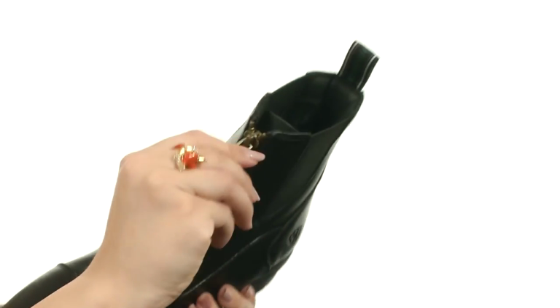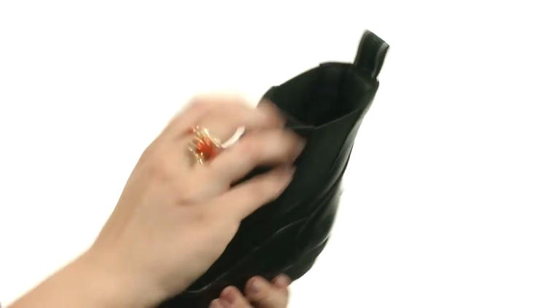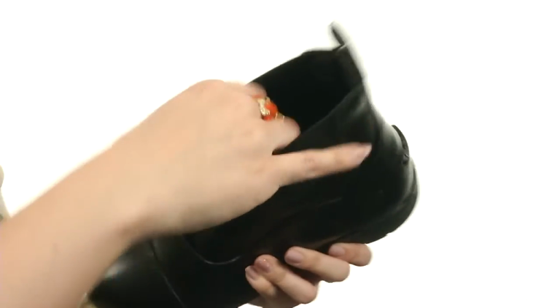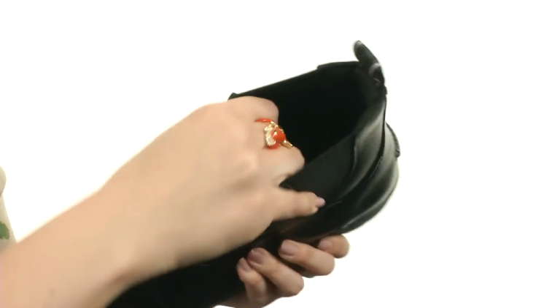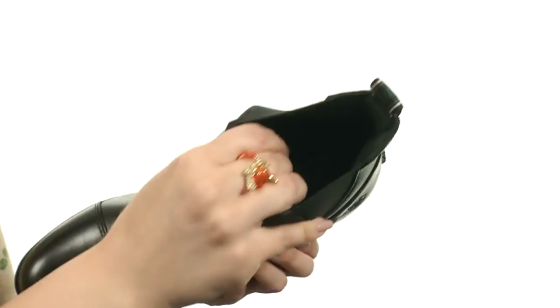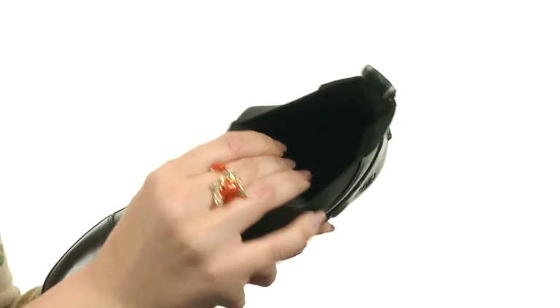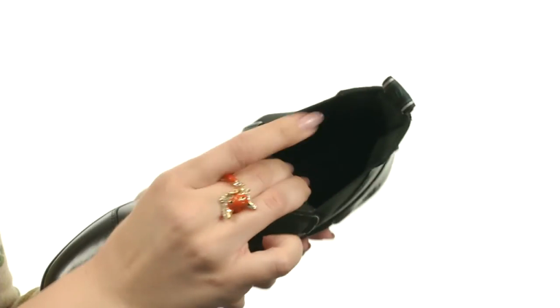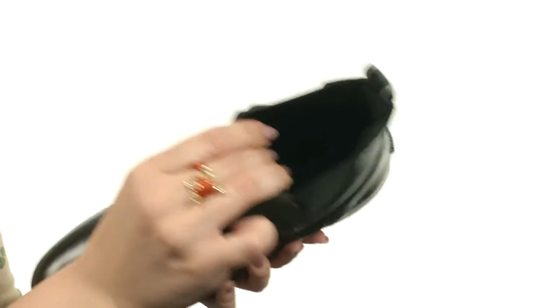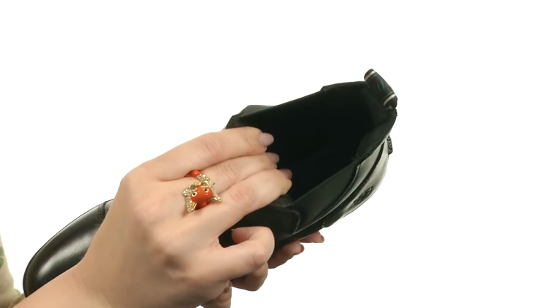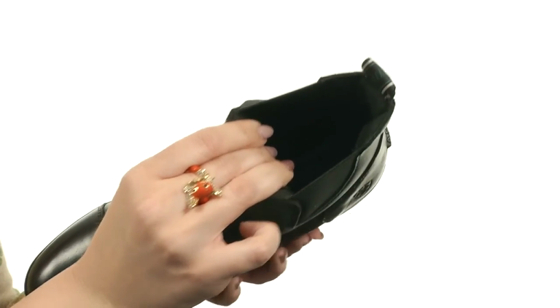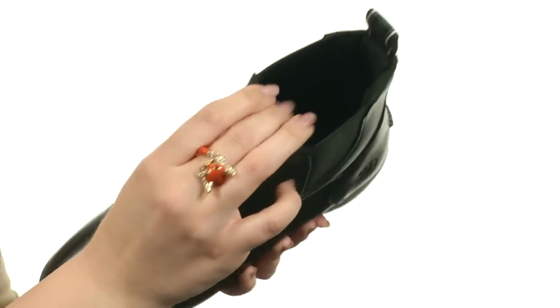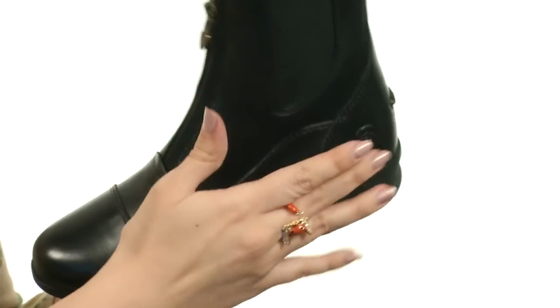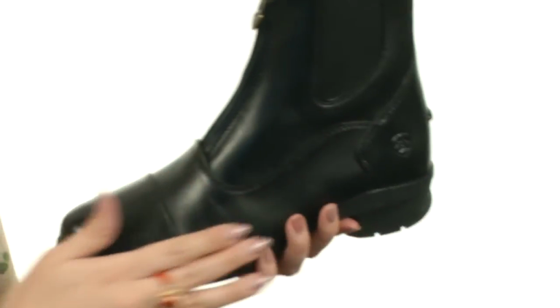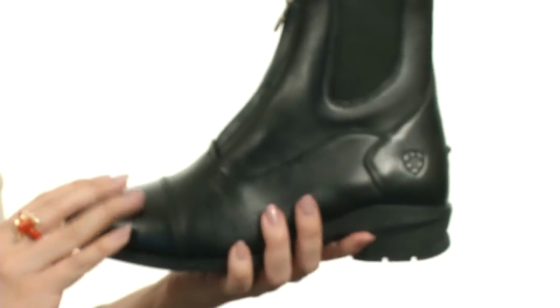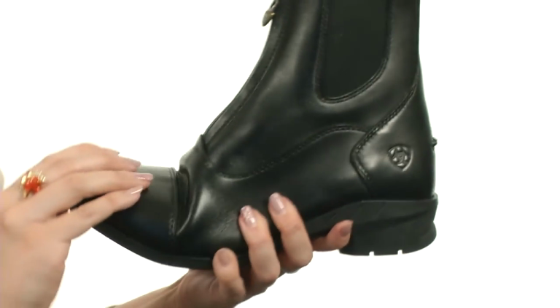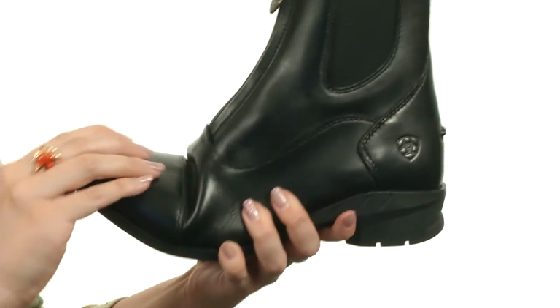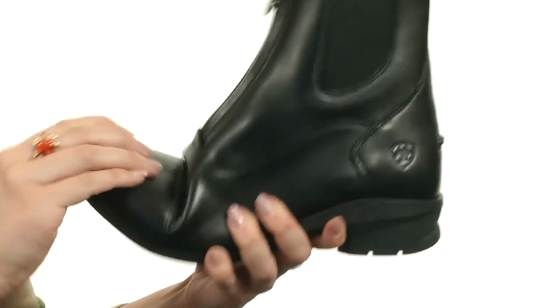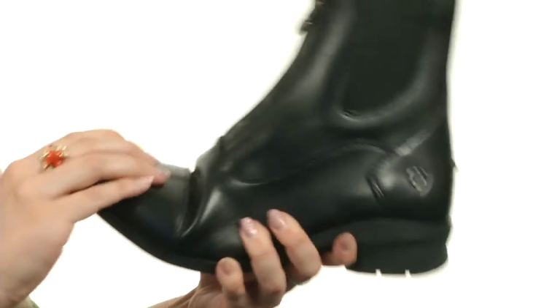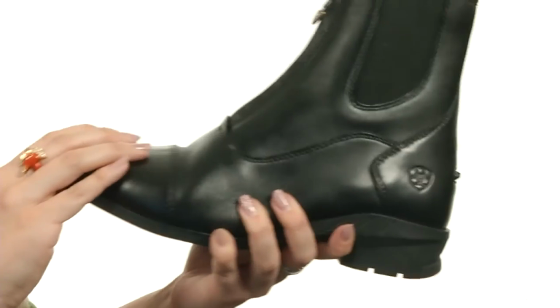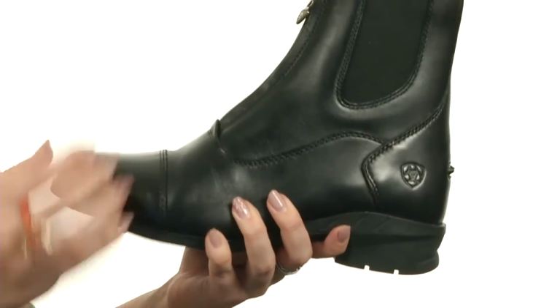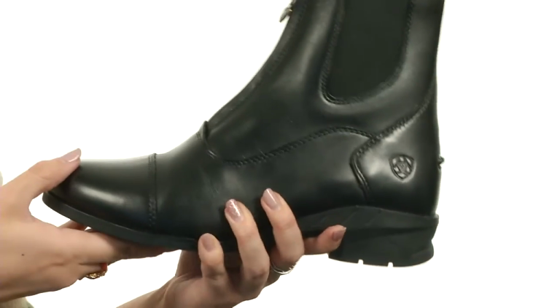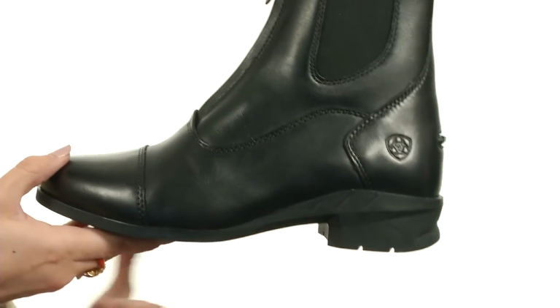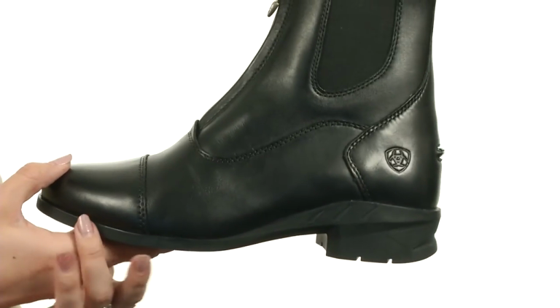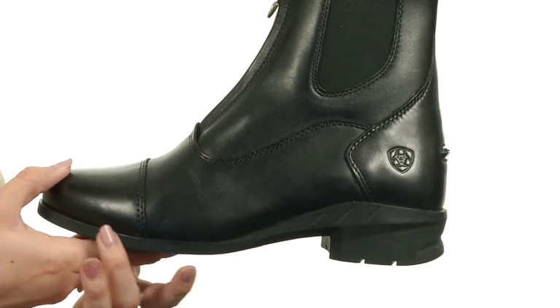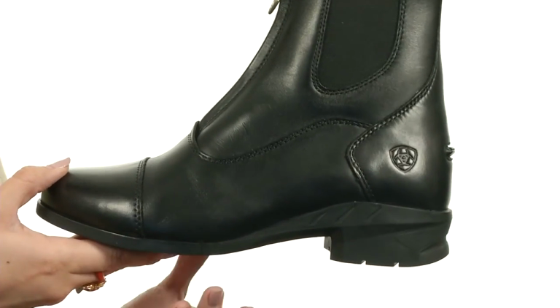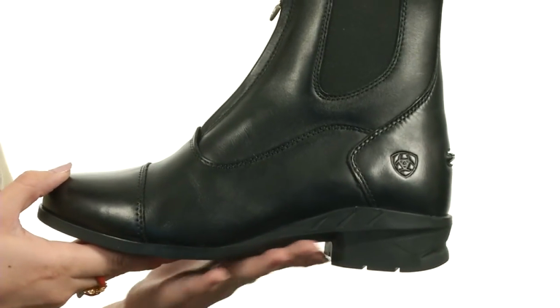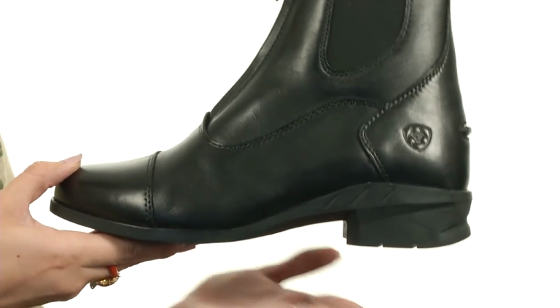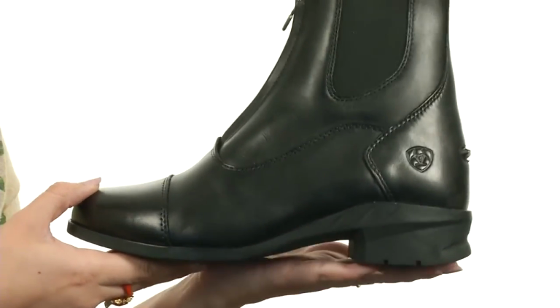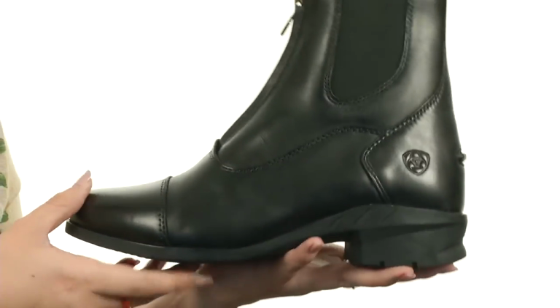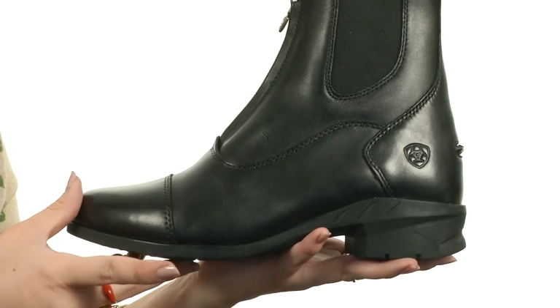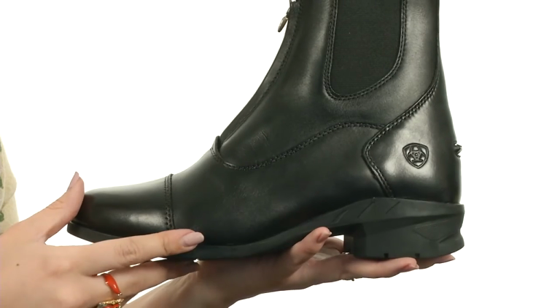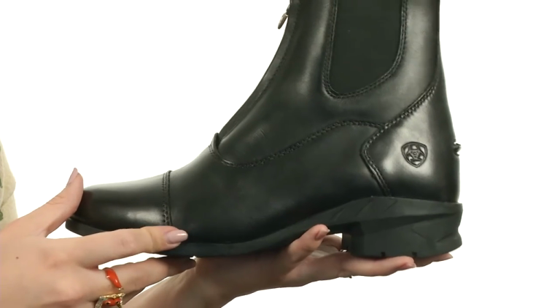The lining is moisture wicking, gives you a nice dry and comfy foot environment. You've got lateral motion control for easy movement and lots of flexibility. It gives you 4LR technology that does give you support and cushioning with a four-layer footbed.